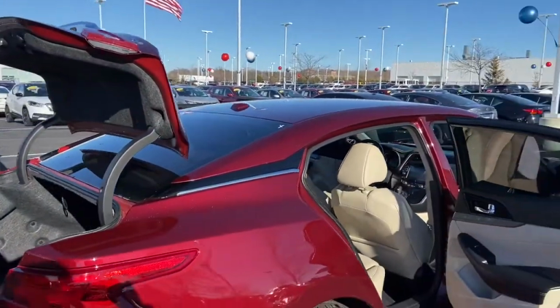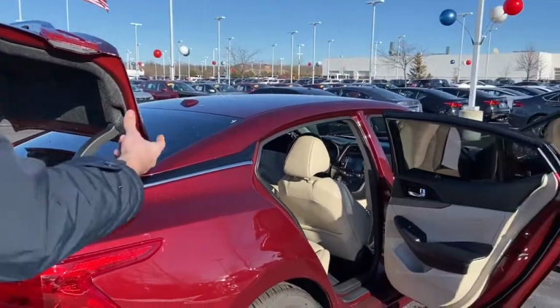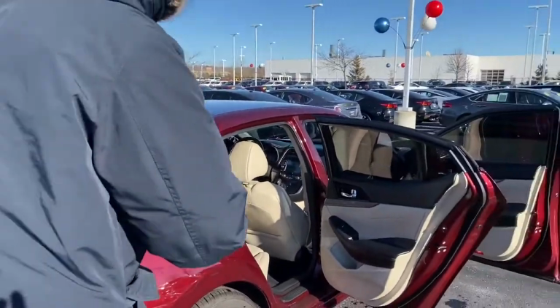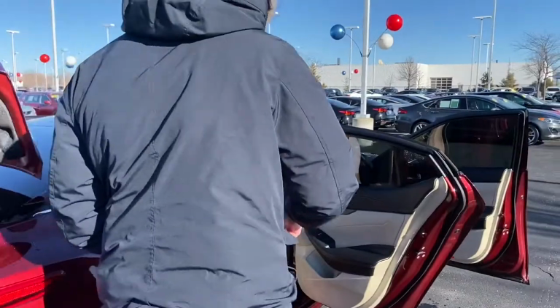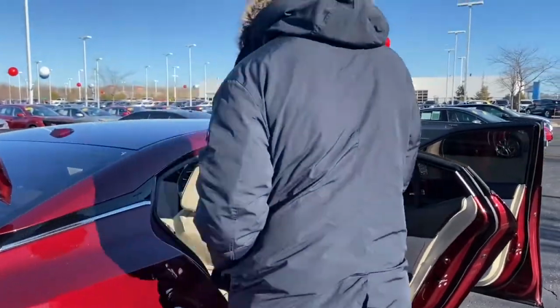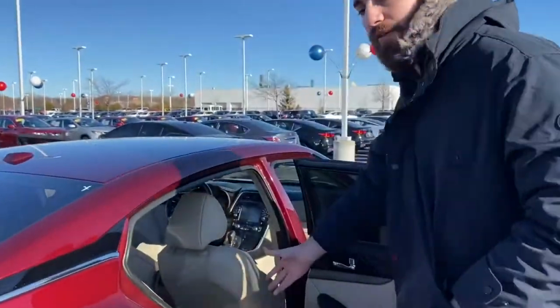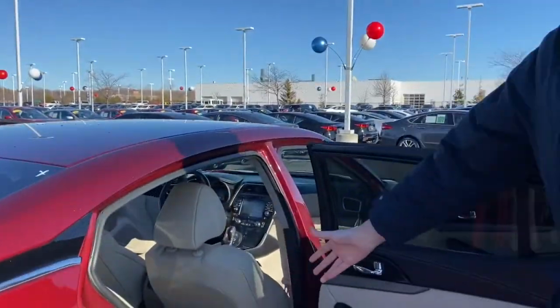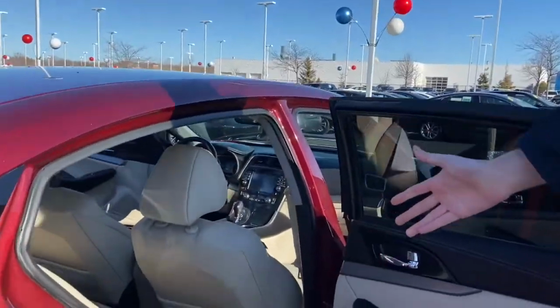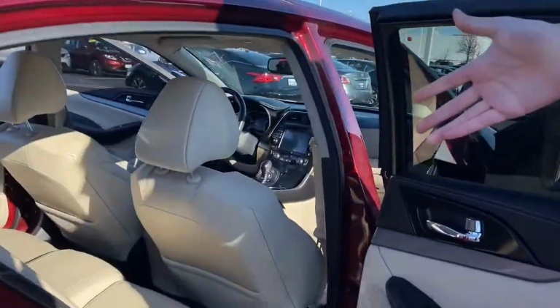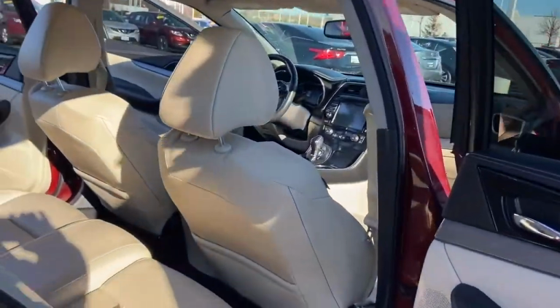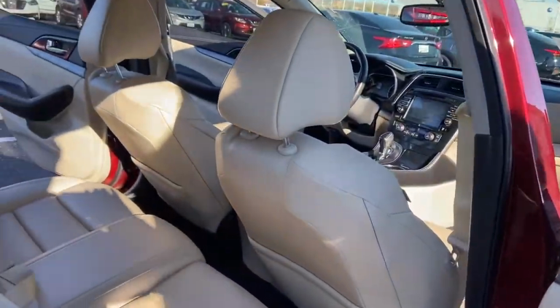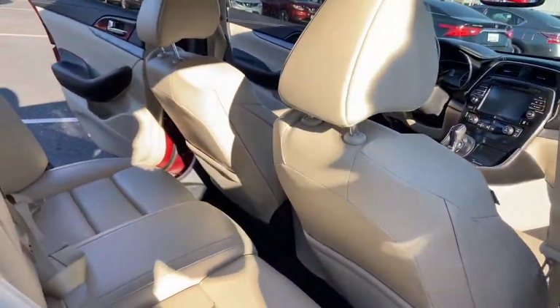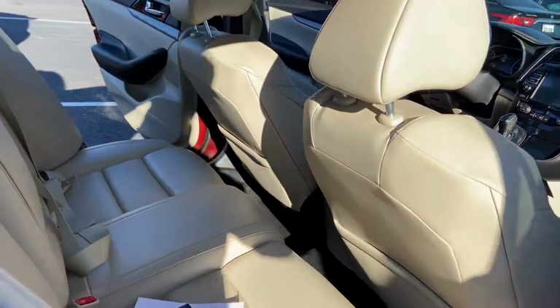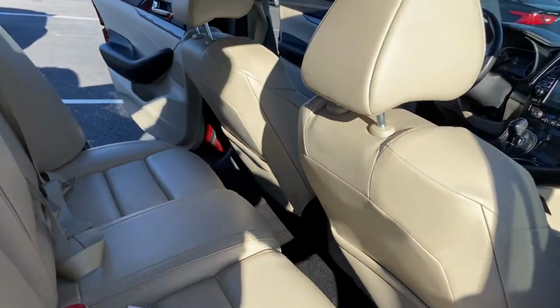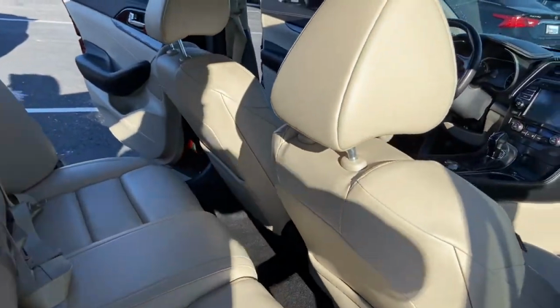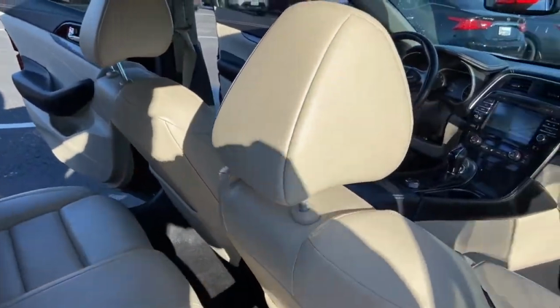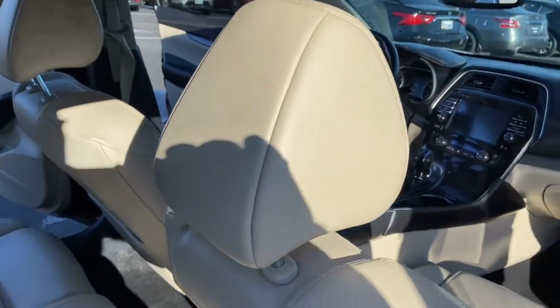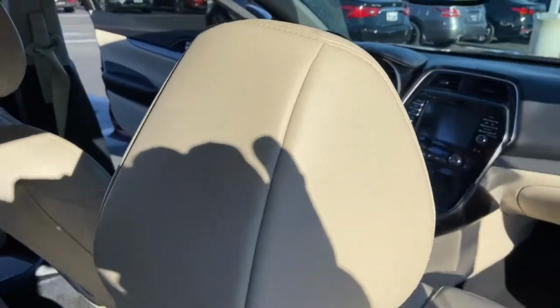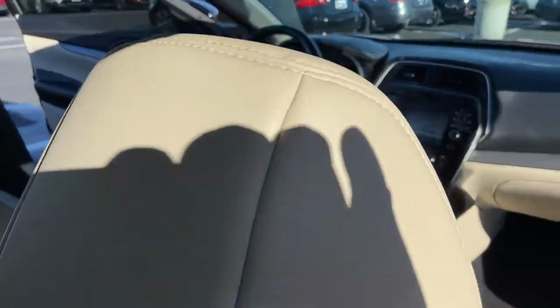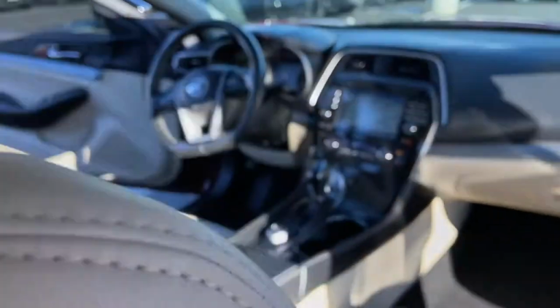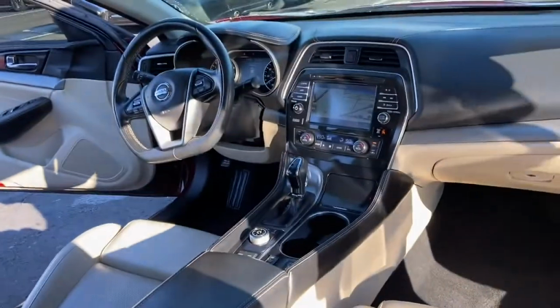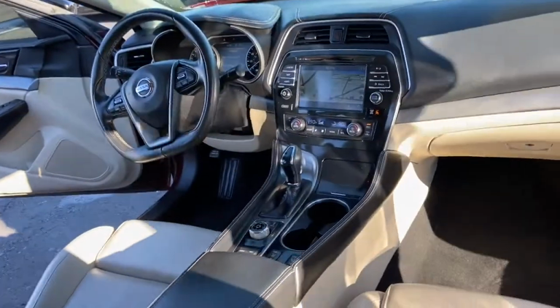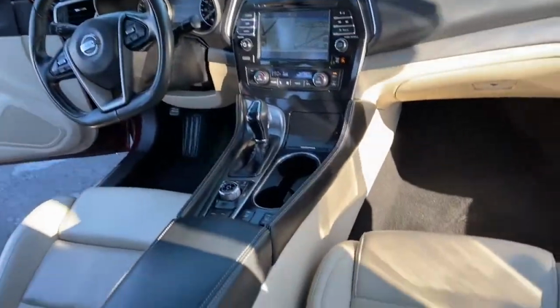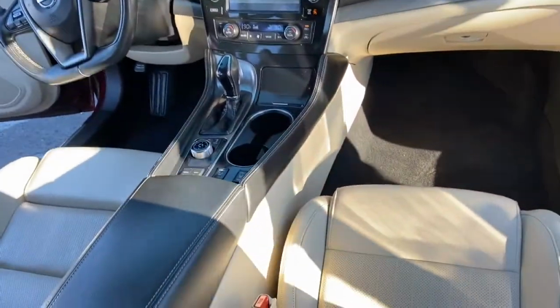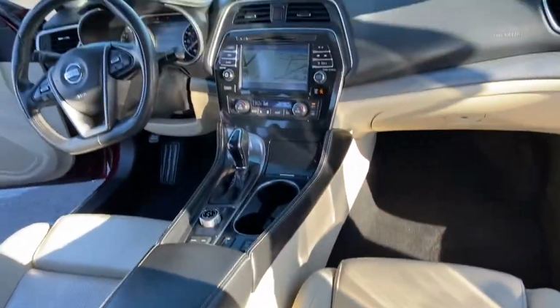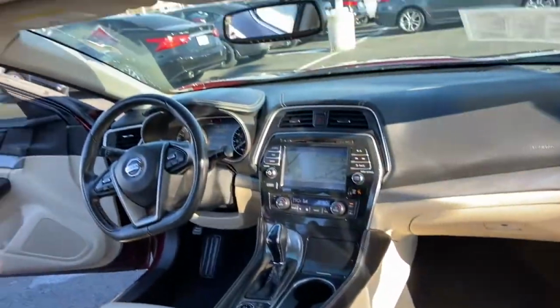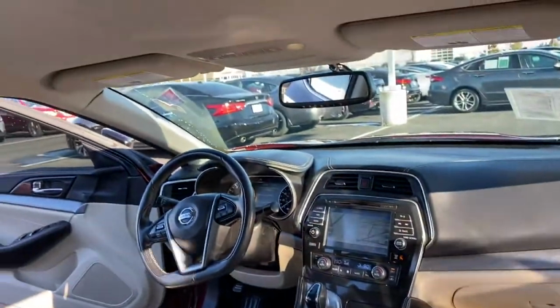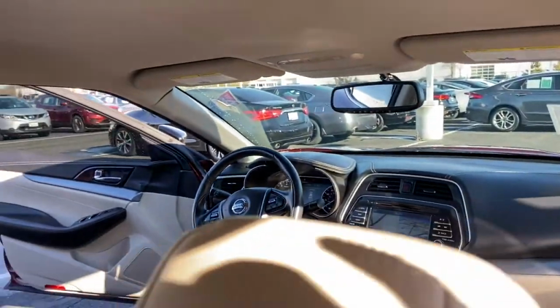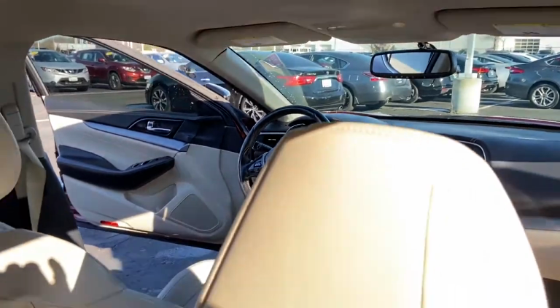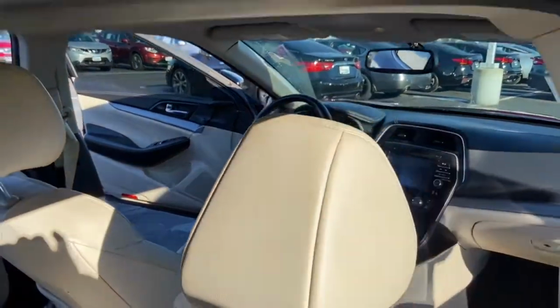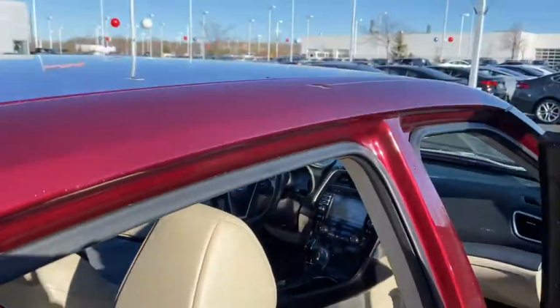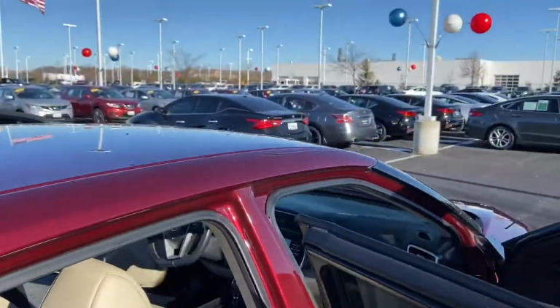Let's go ahead and look in the interior here. We have nice cashmere cream seating. That is a very rare combination for any Nissan — we usually only have charred seating. So that's another nice feature on this Maxima.